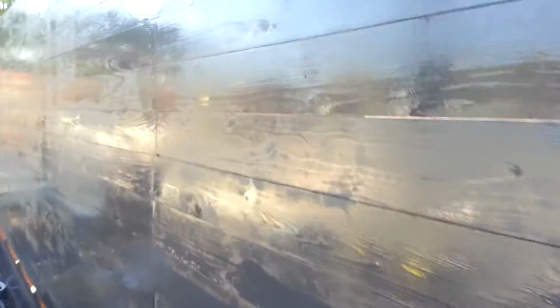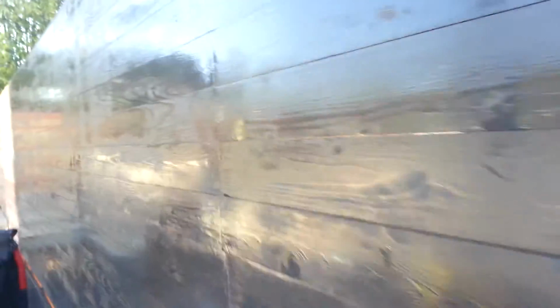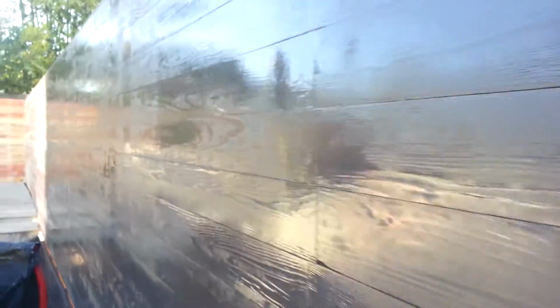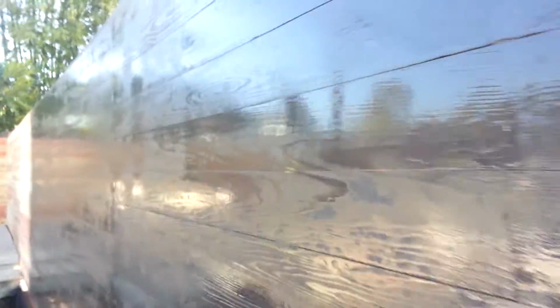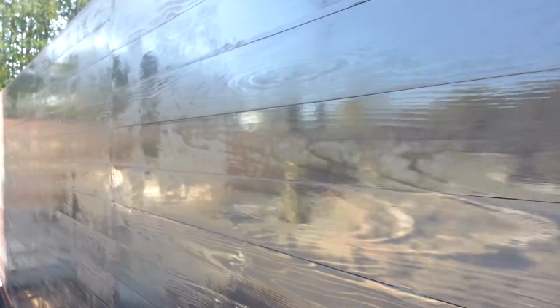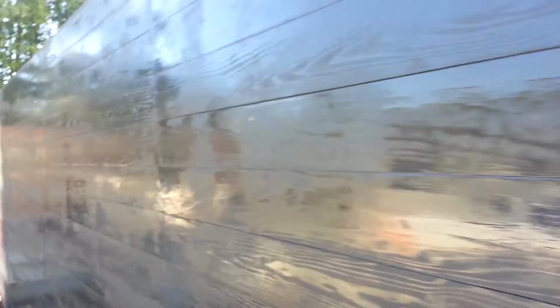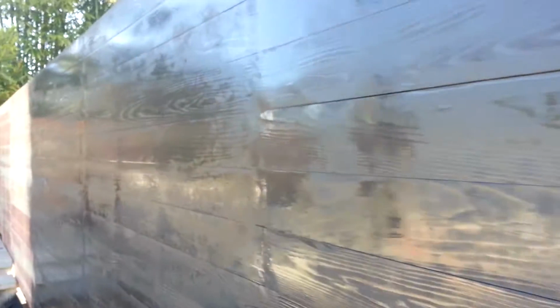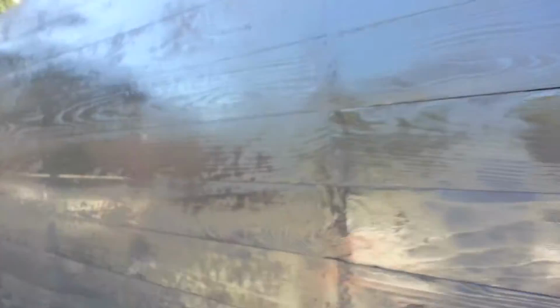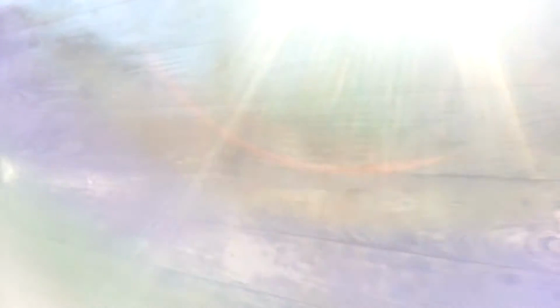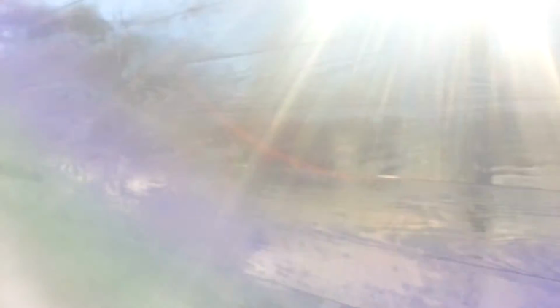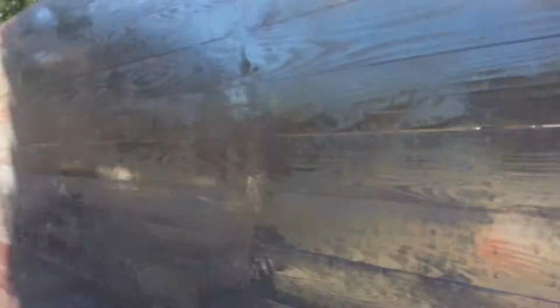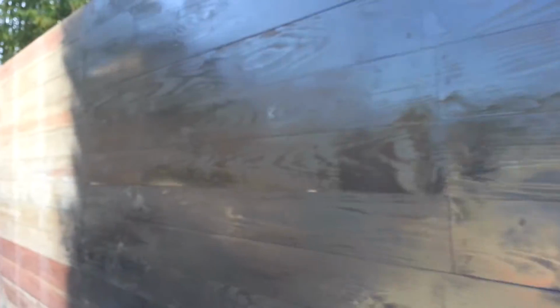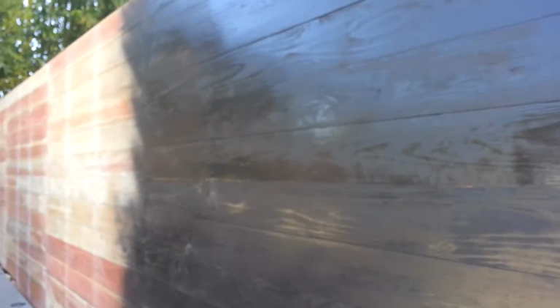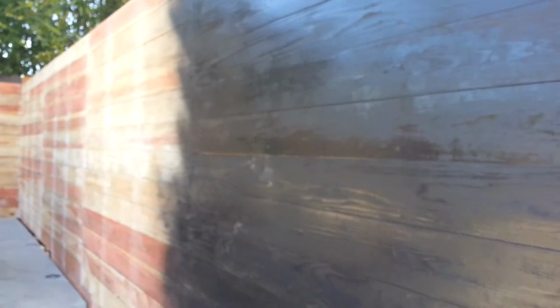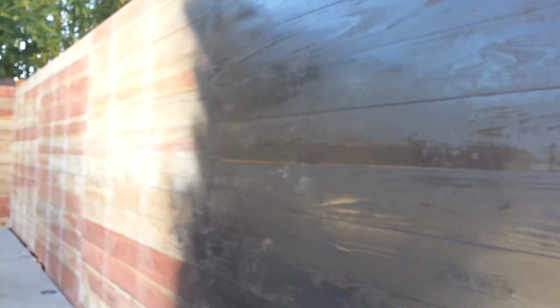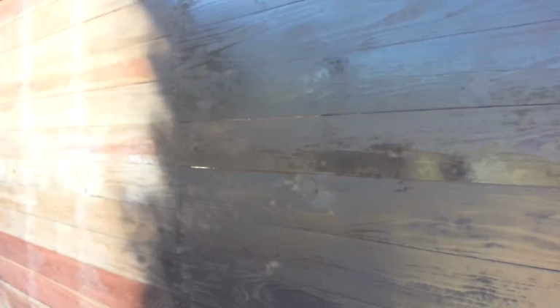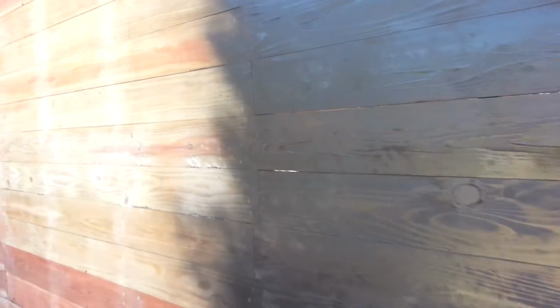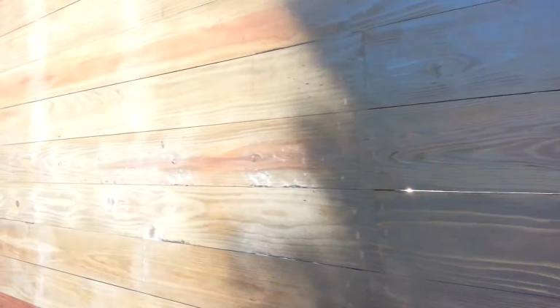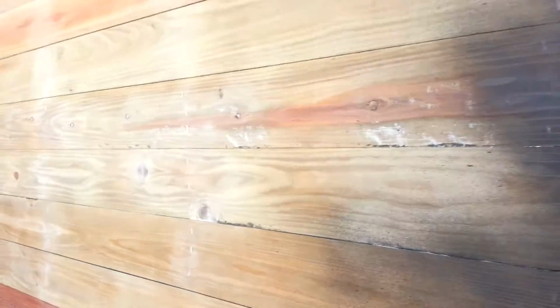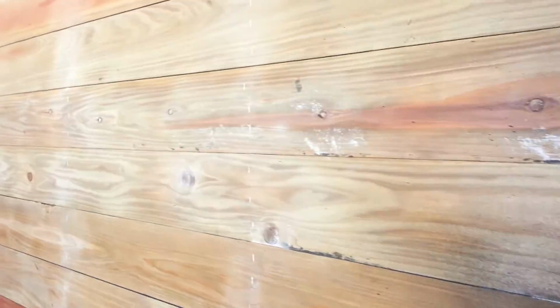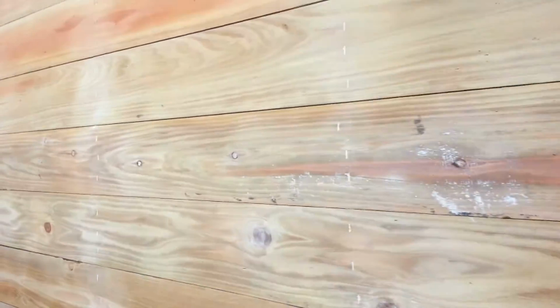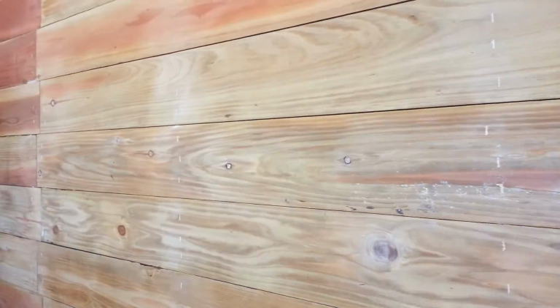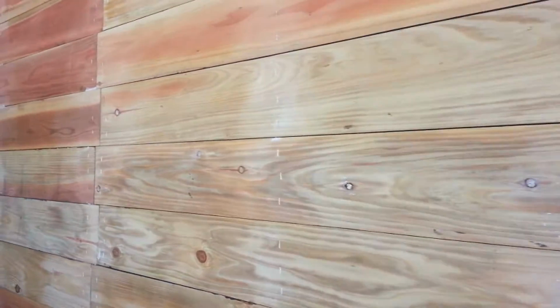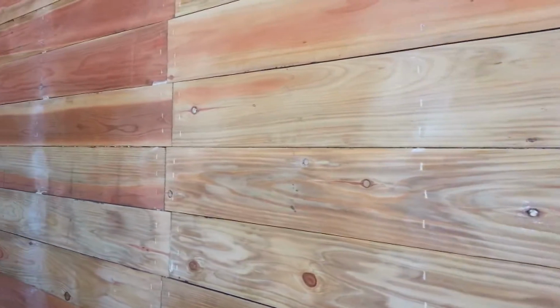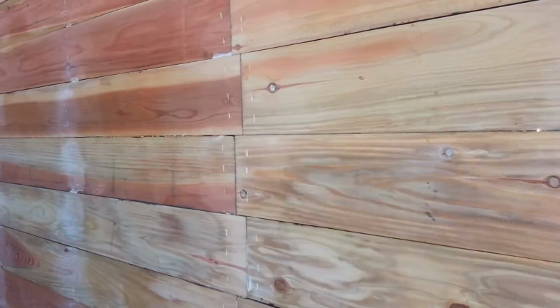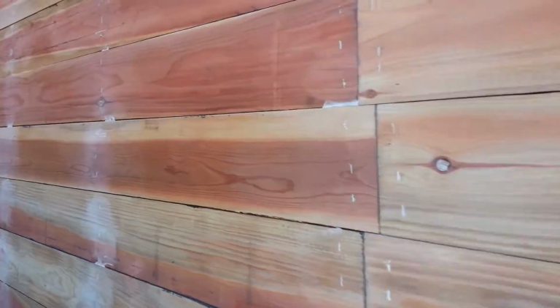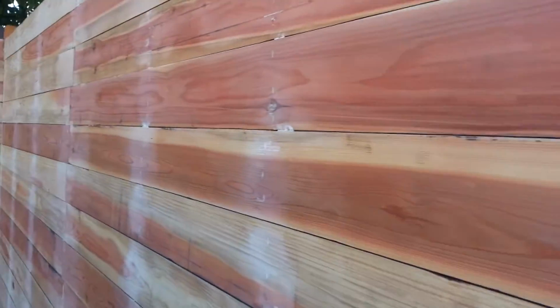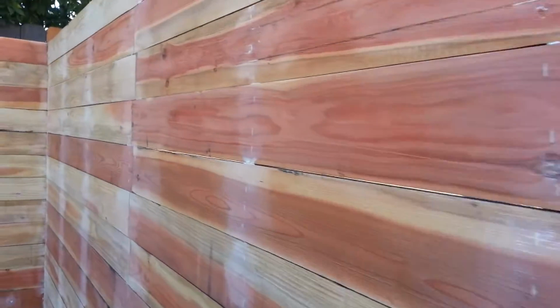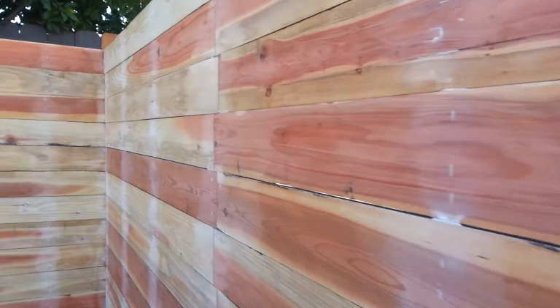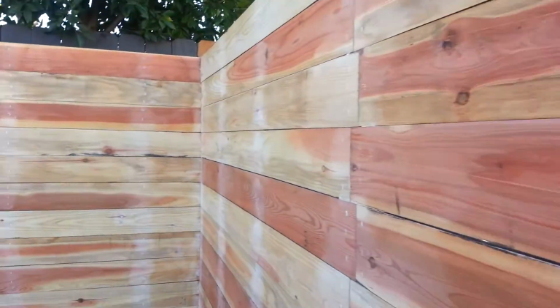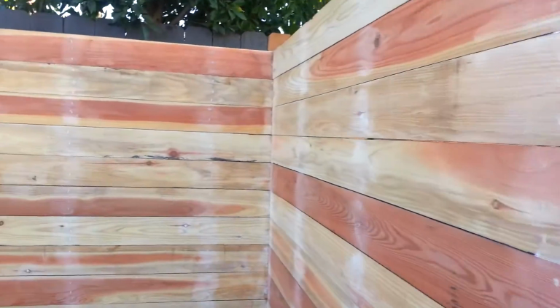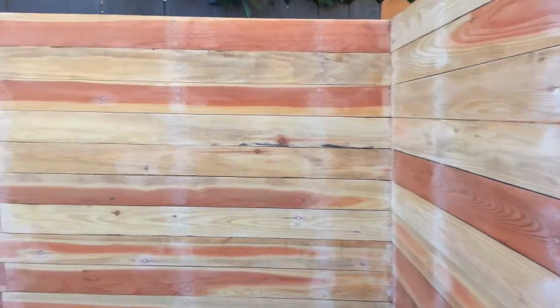All these boards are run through a planer, which is a machine that makes the wood super smooth. Then we fill all the nail holes and sand it down again prior to applying the first coat of stain.